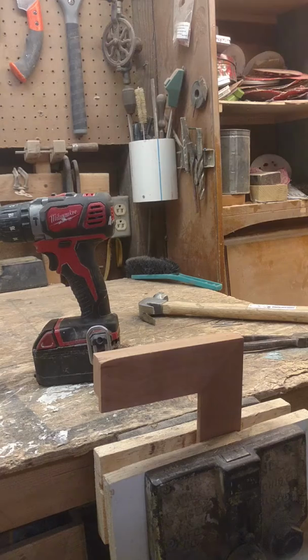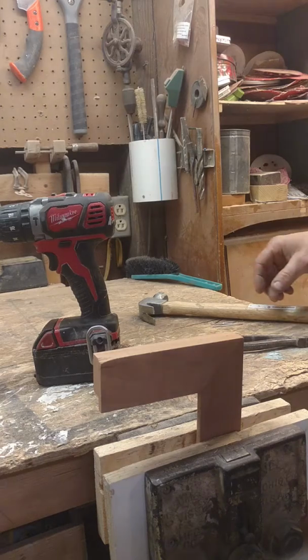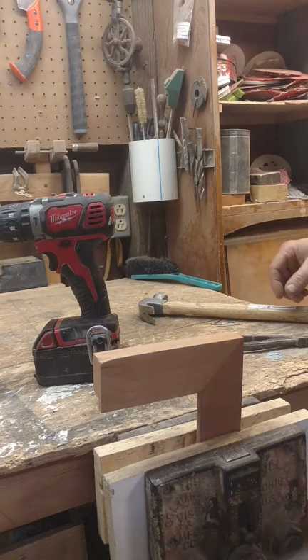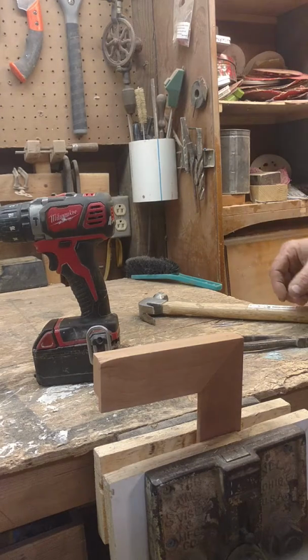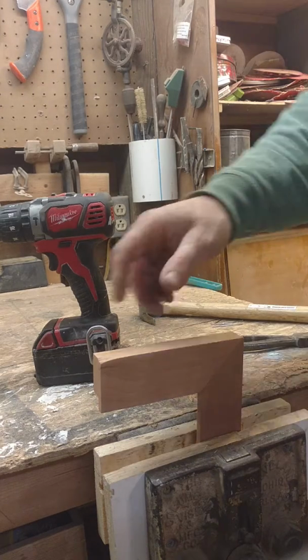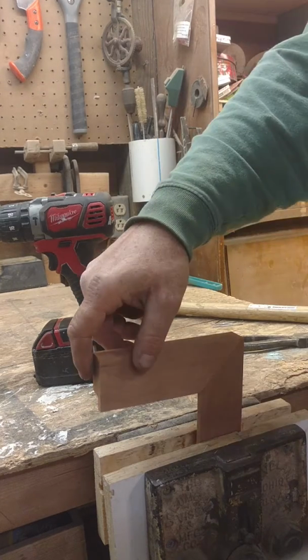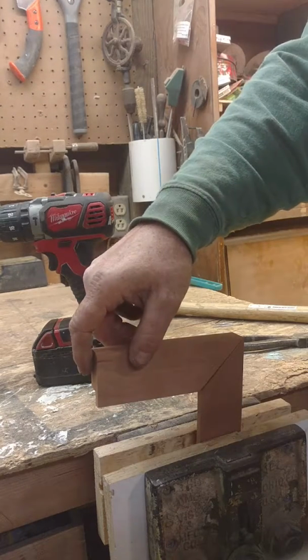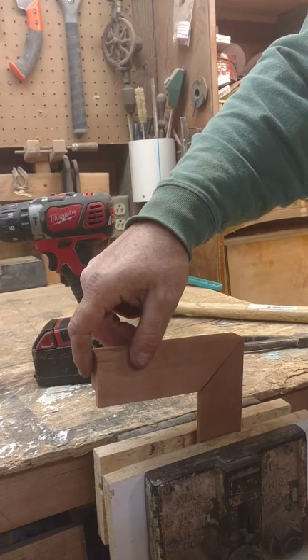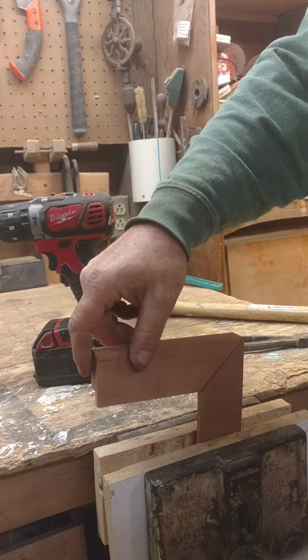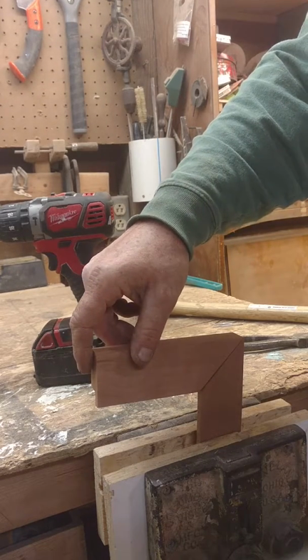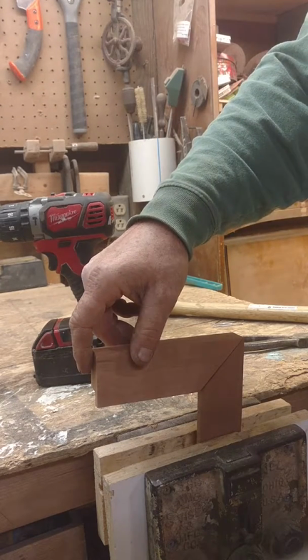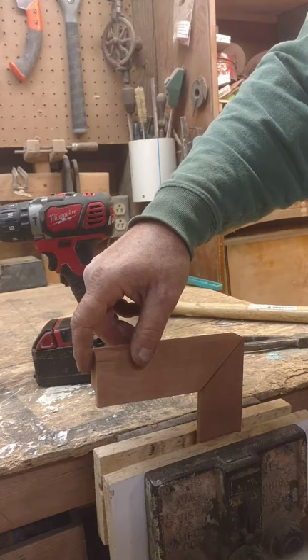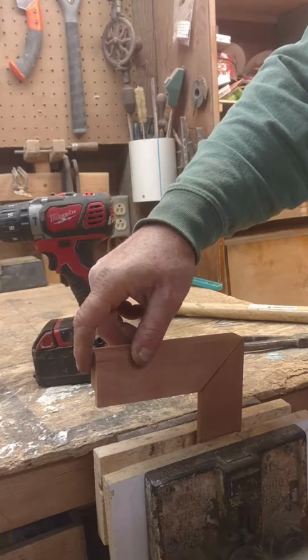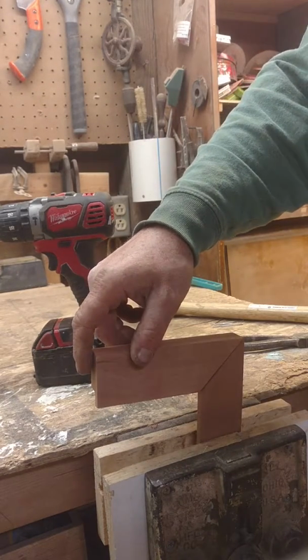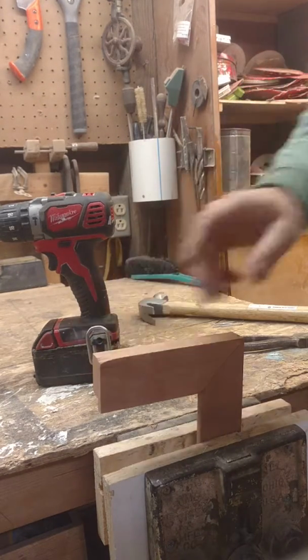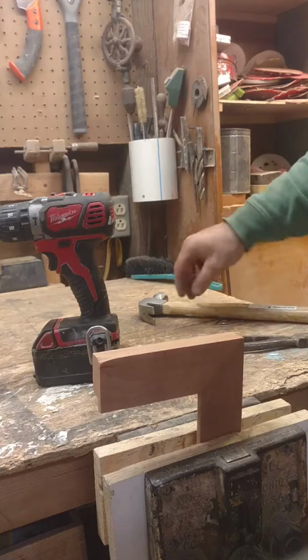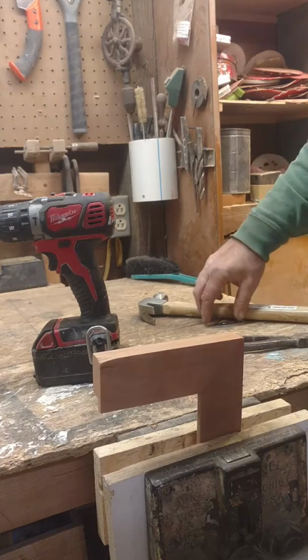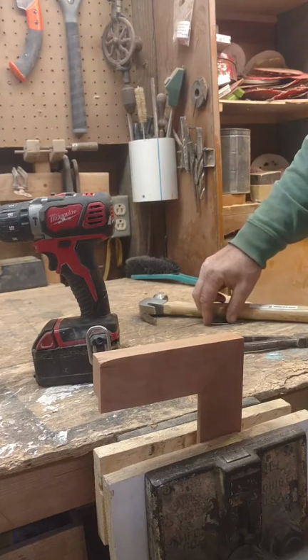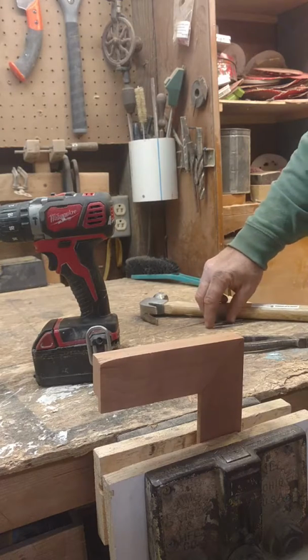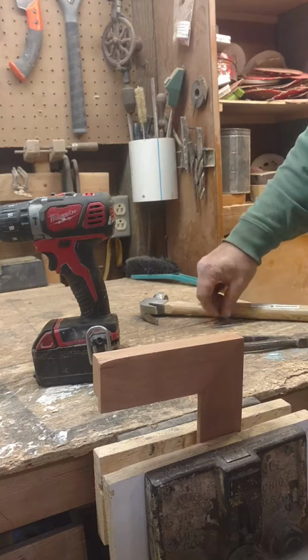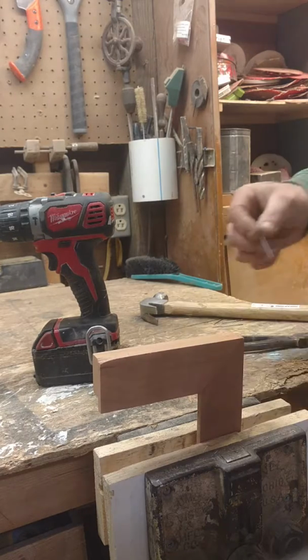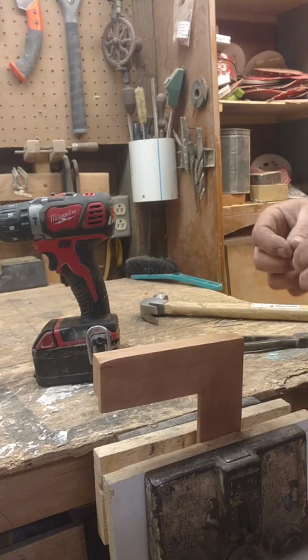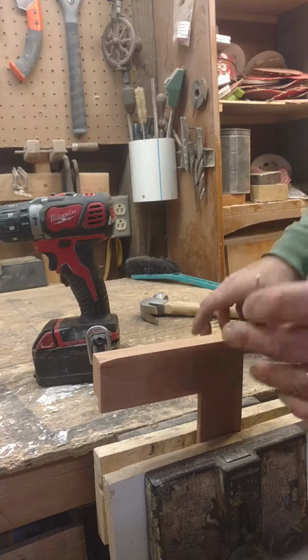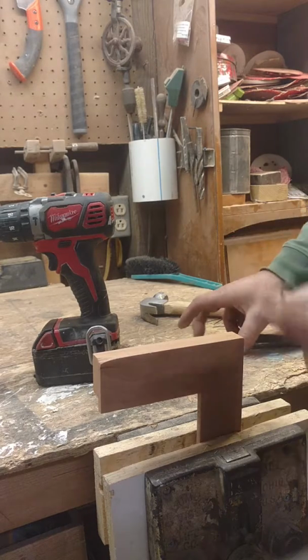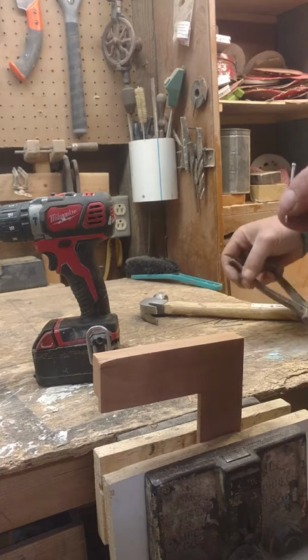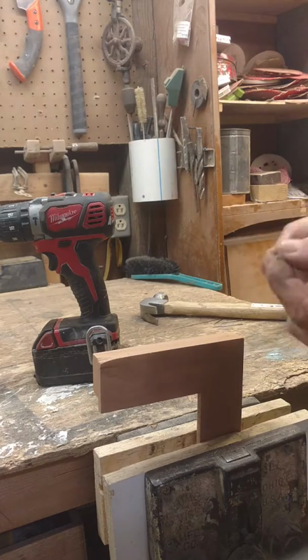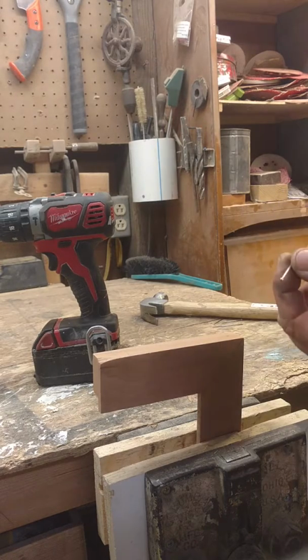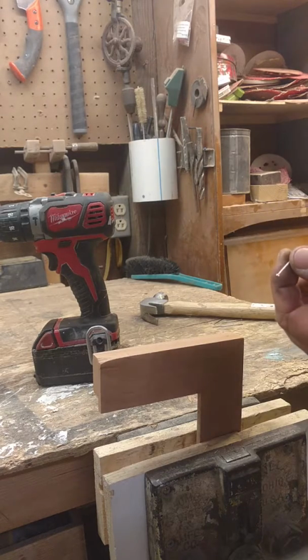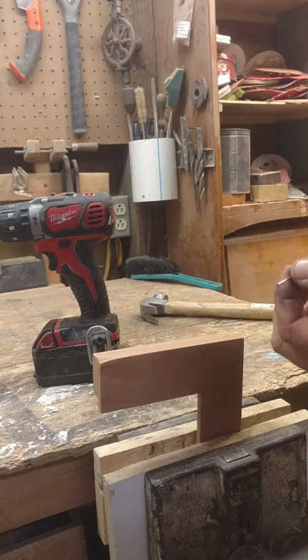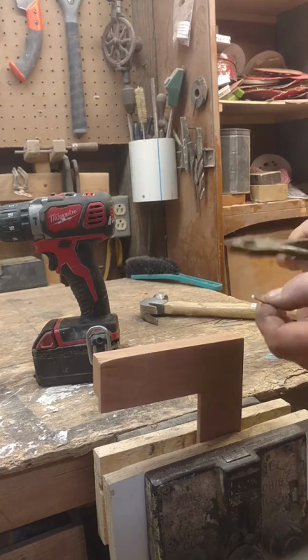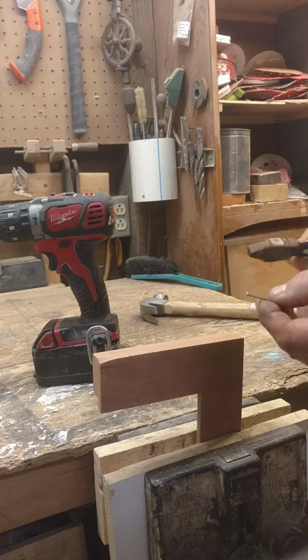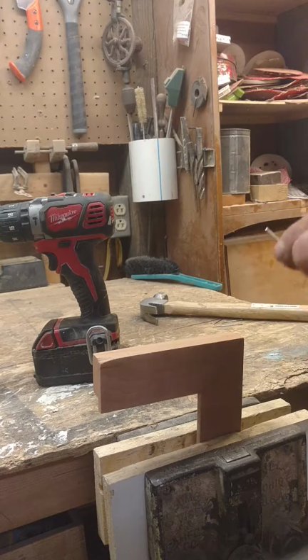Video on how to fix a miter joint that has come loose on a frame. You'll need some nails — short finish nails — and a drill bit.